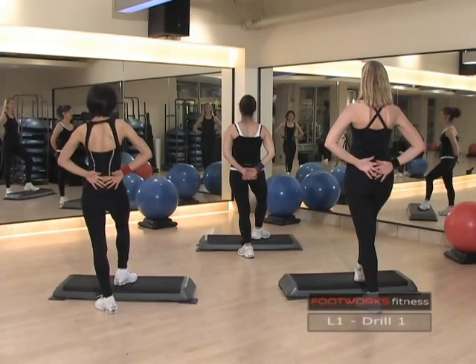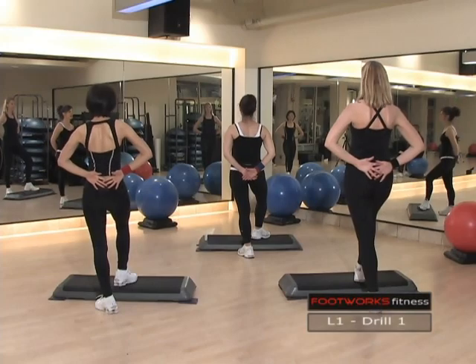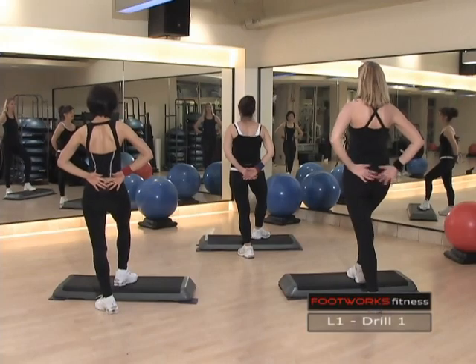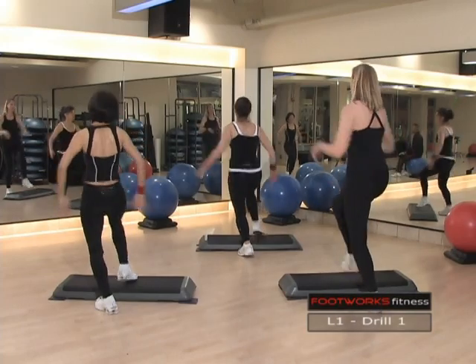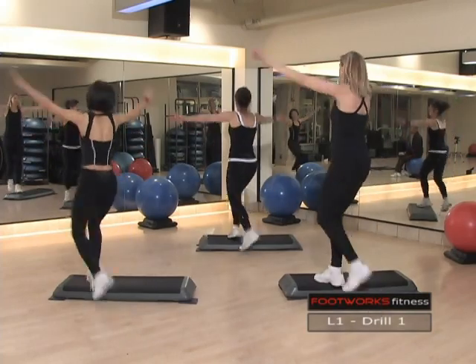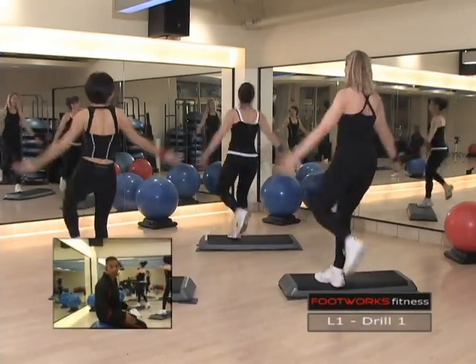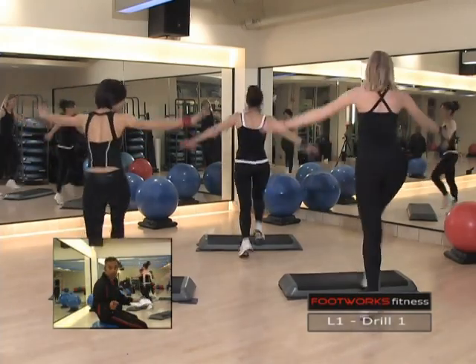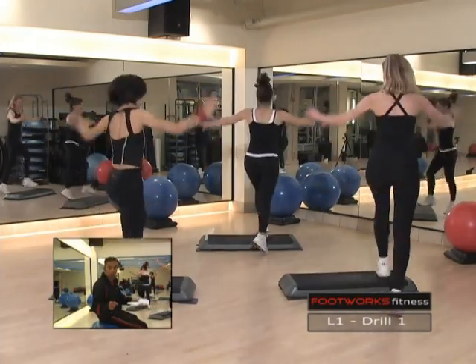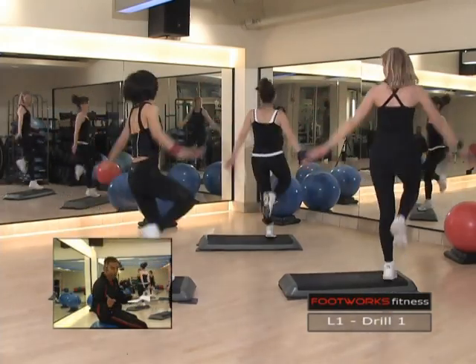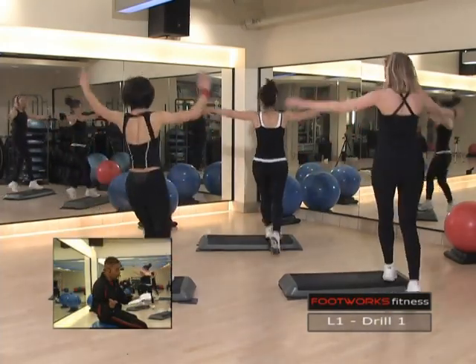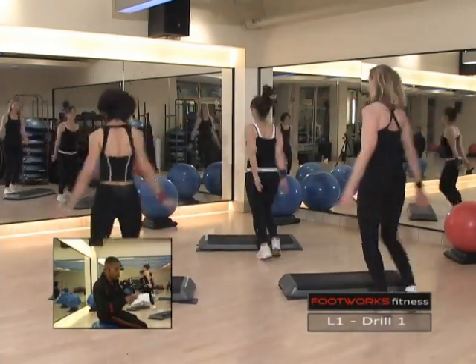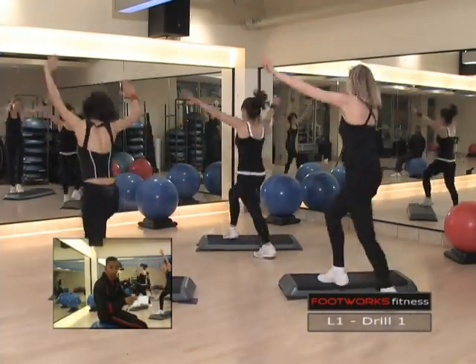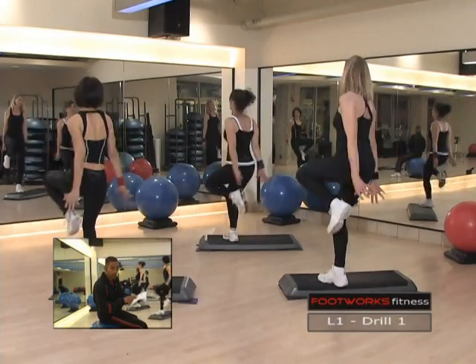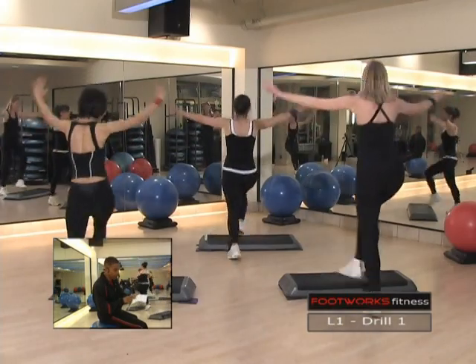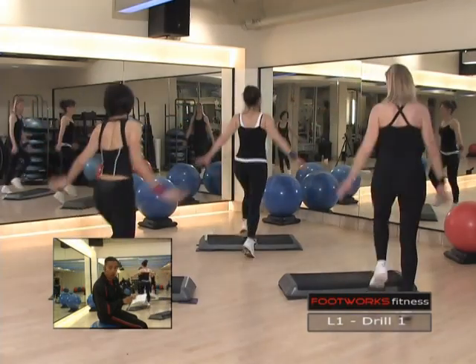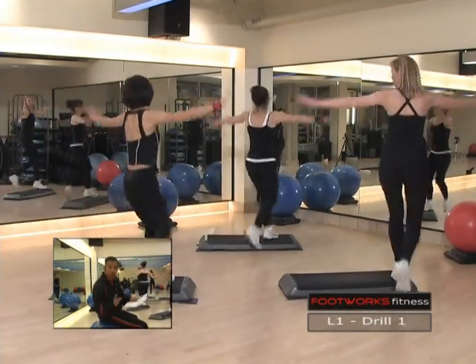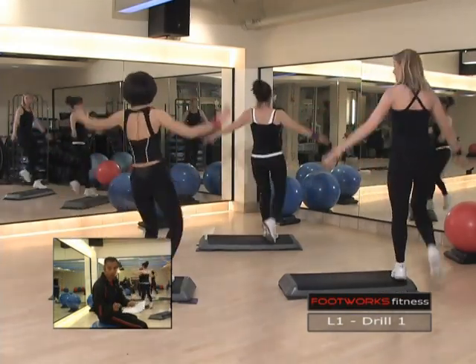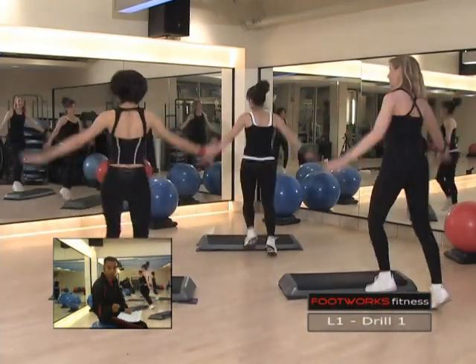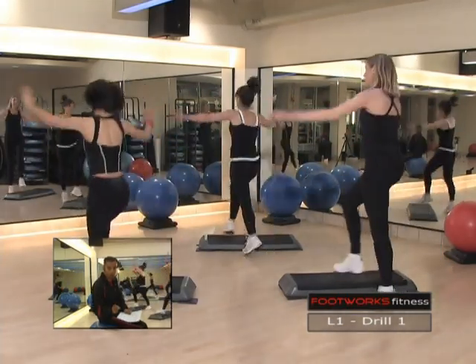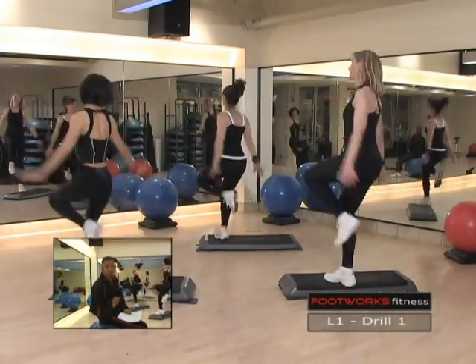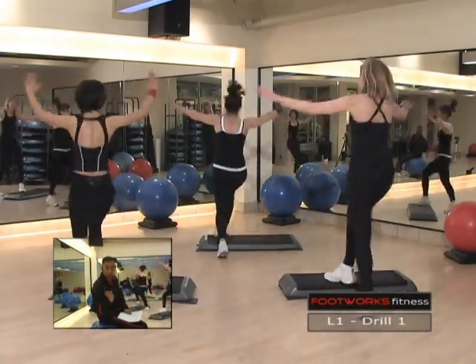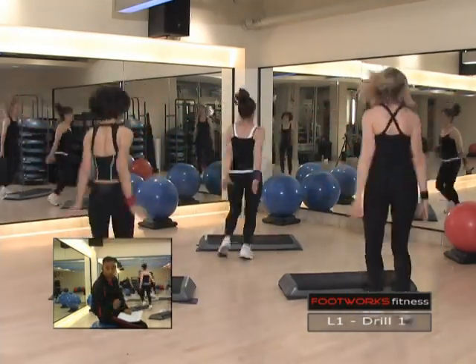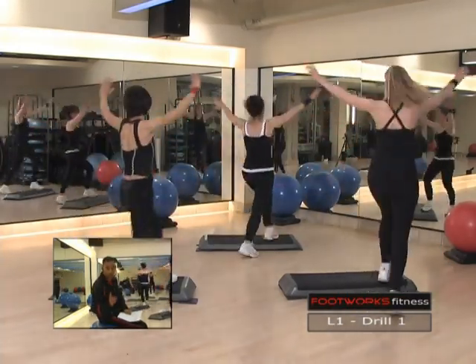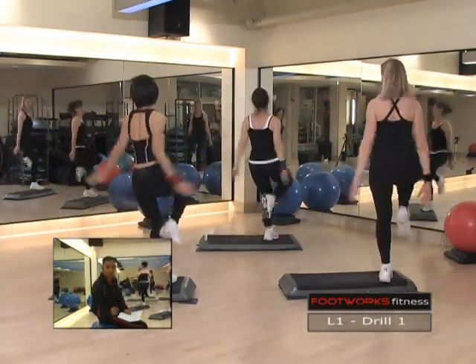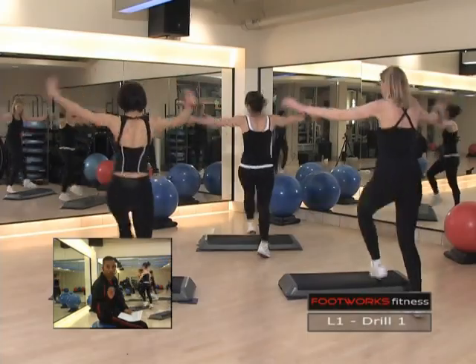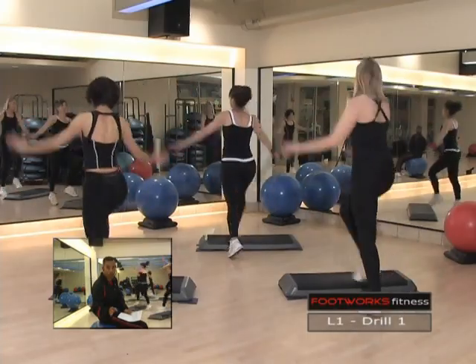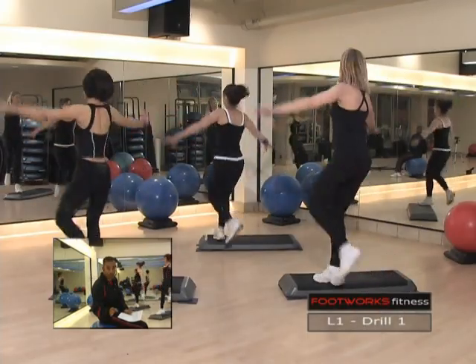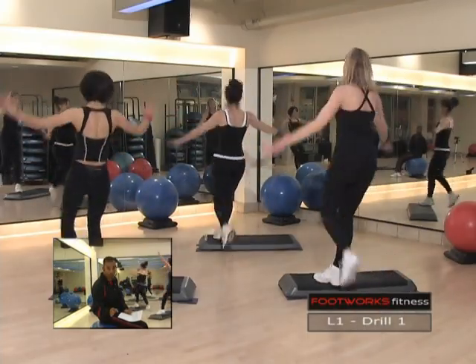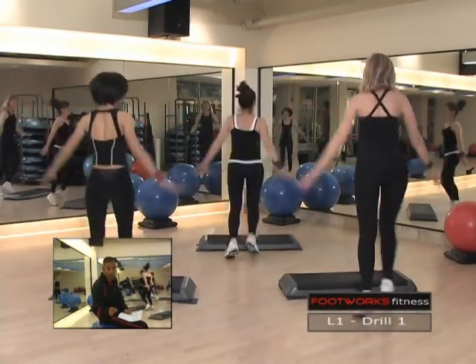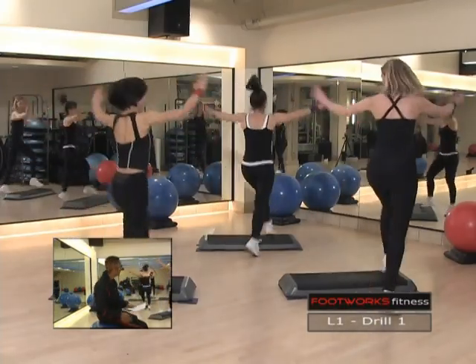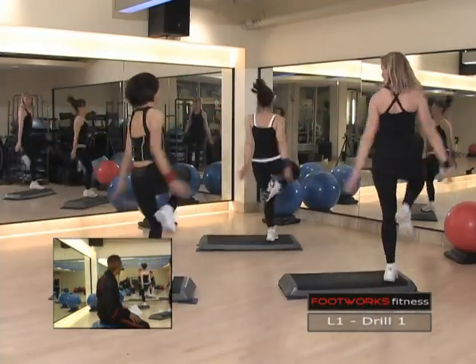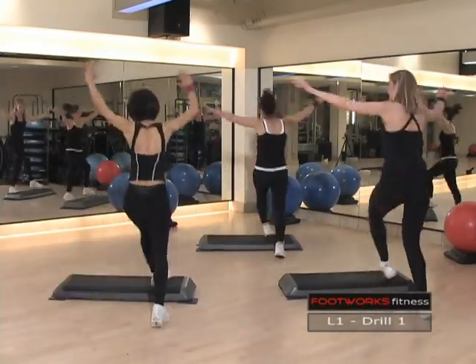Knee lift, go. Okay, in this set one, we're going to do the donut, the flip combo, tech turn, and spider all the way through the first time, and then half of each move. Donut, go.